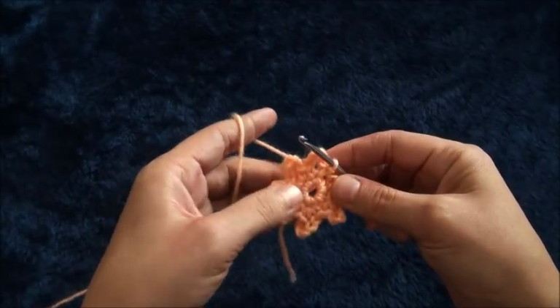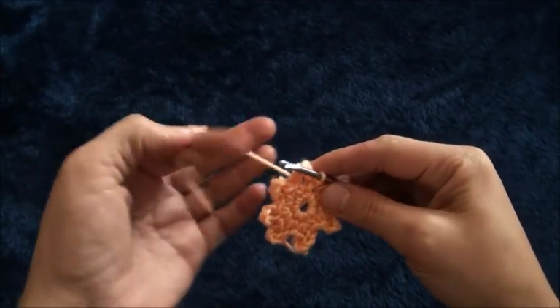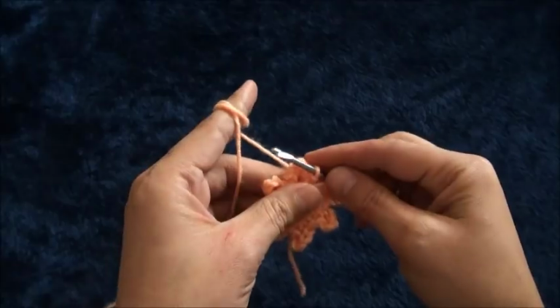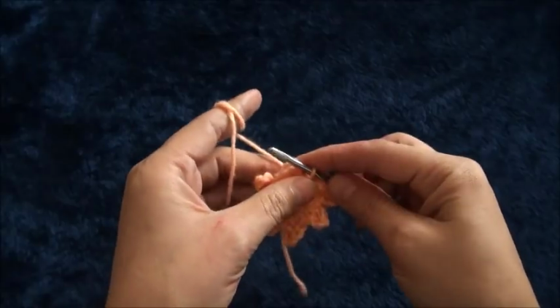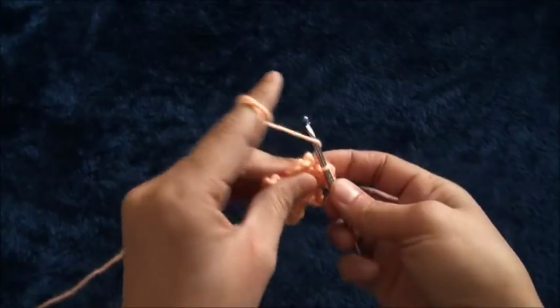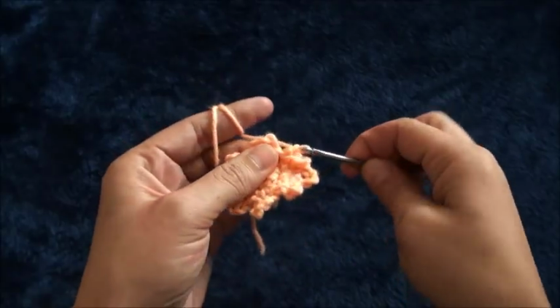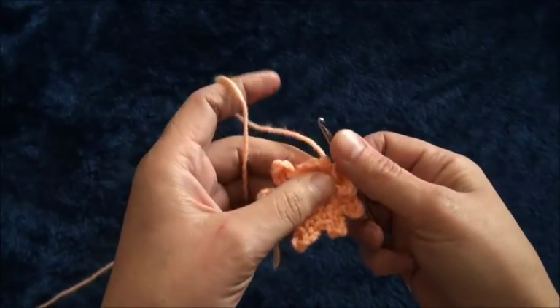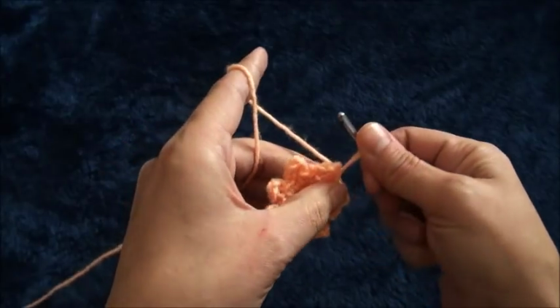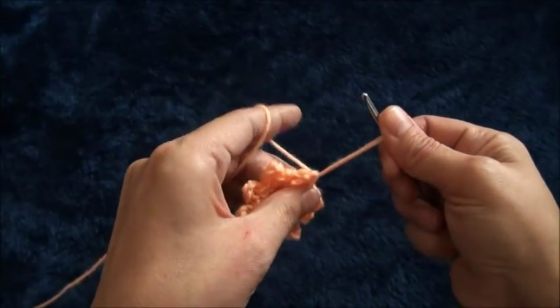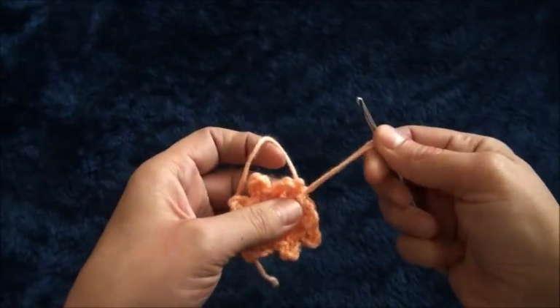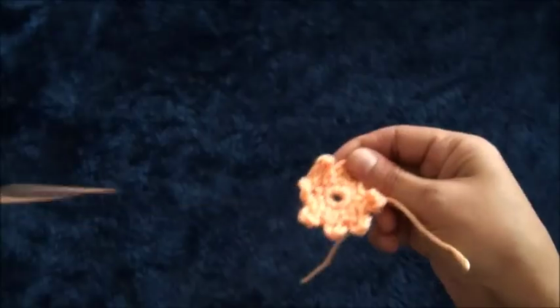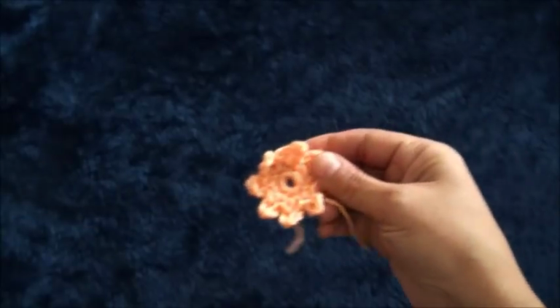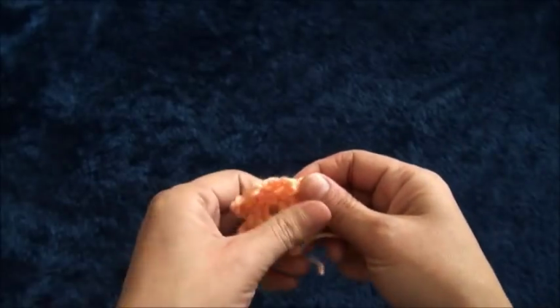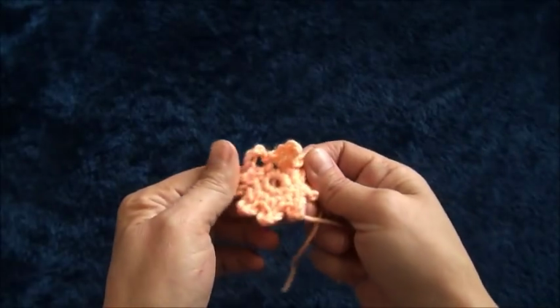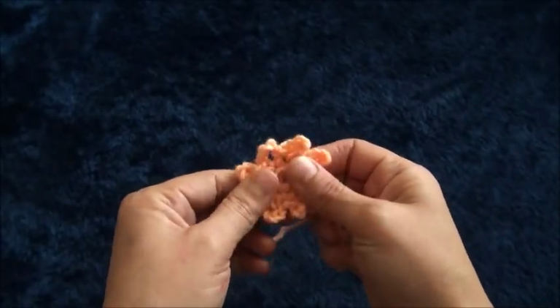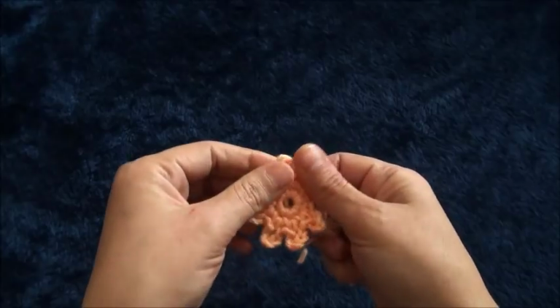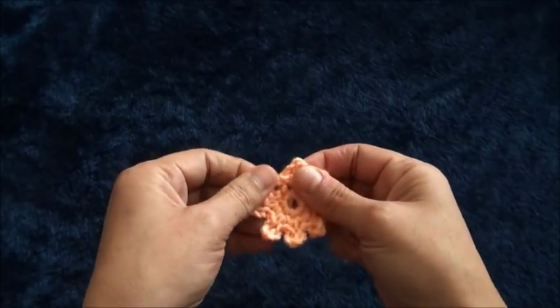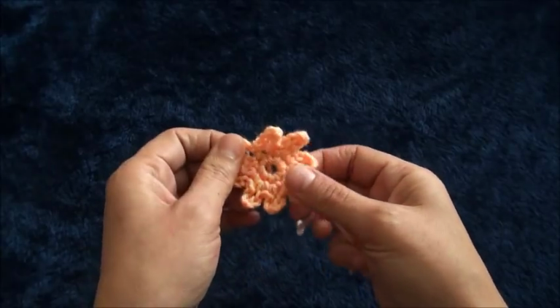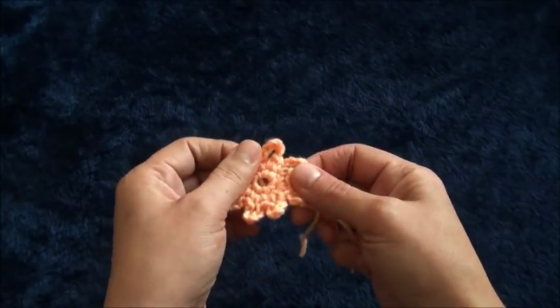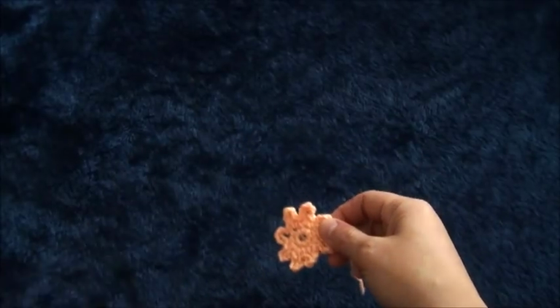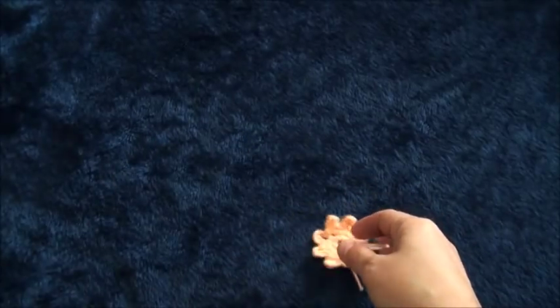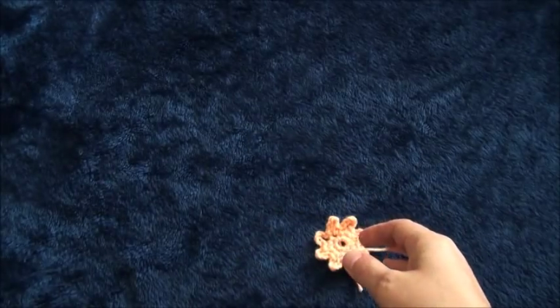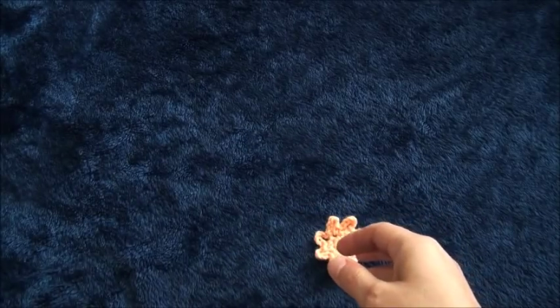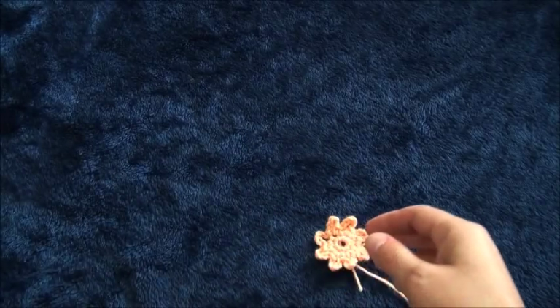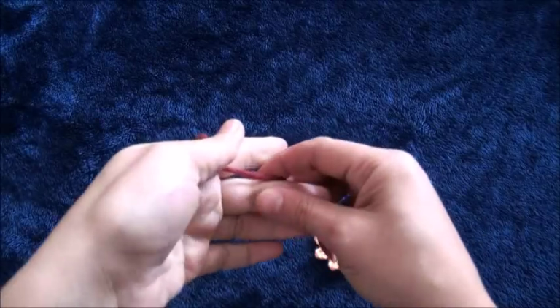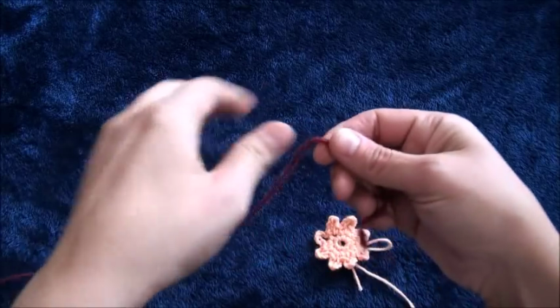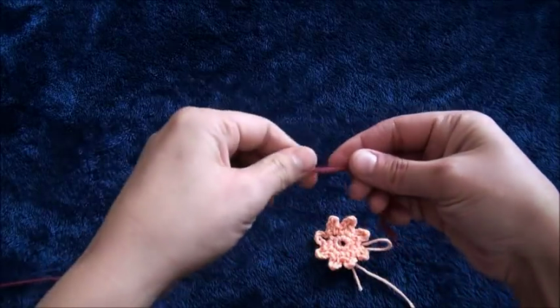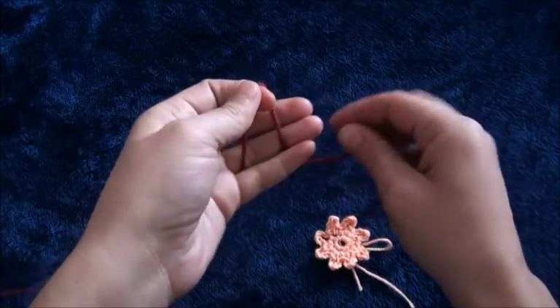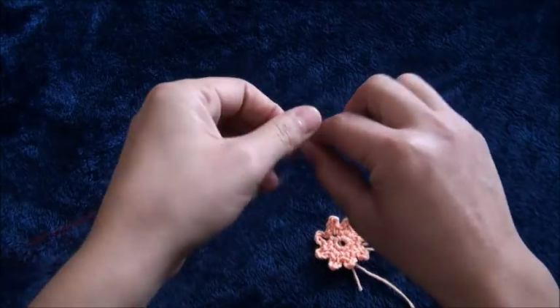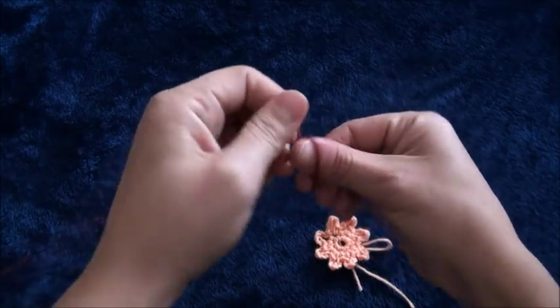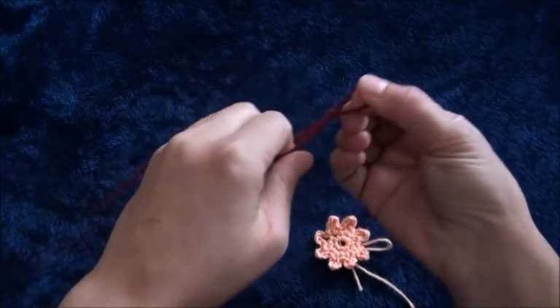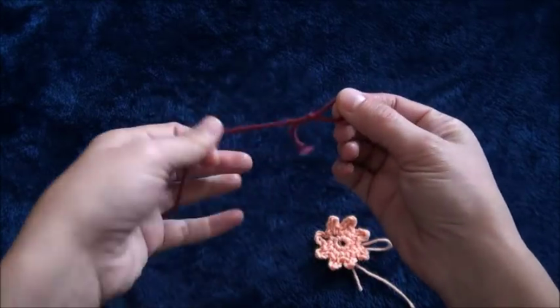I'll chain one and then cut this yarn — row two is complete. Now for row three I'll use yarn in a different color.